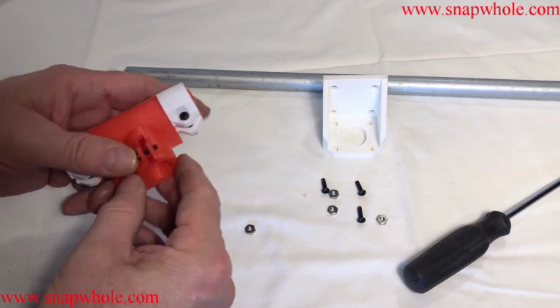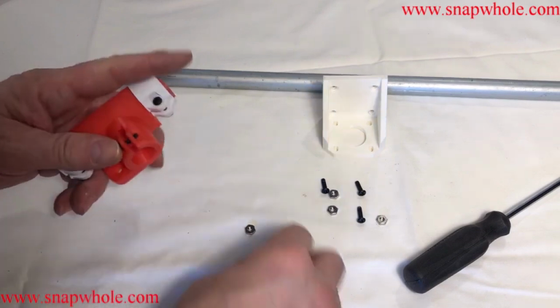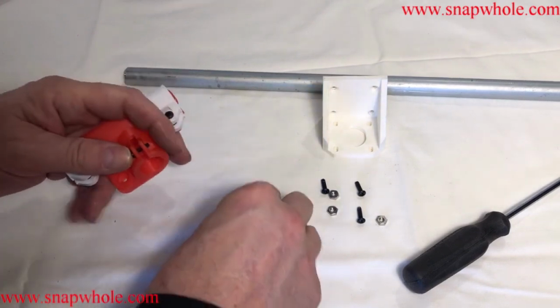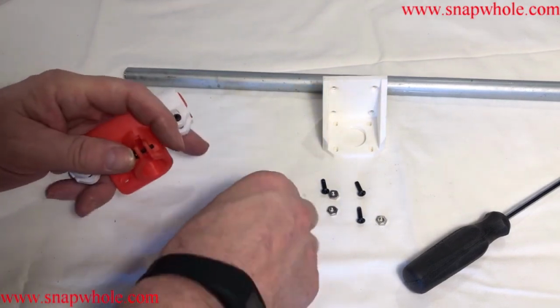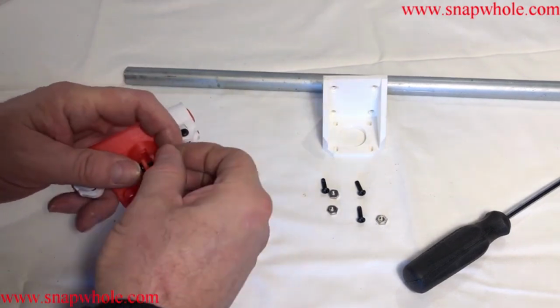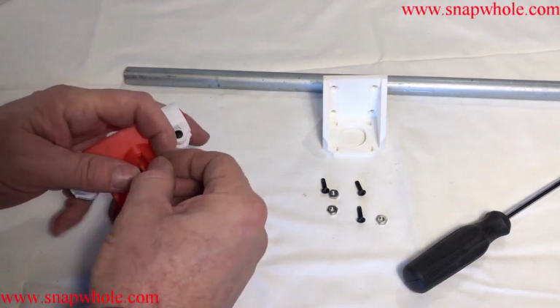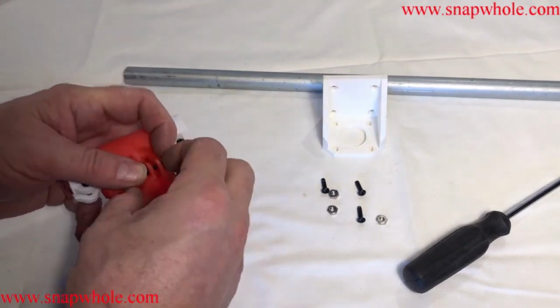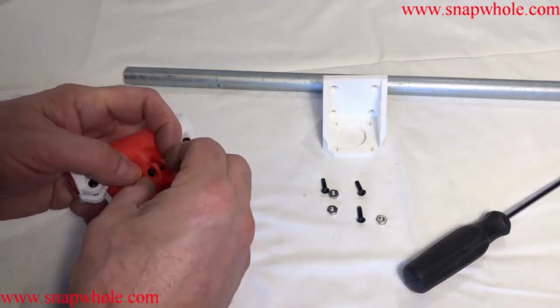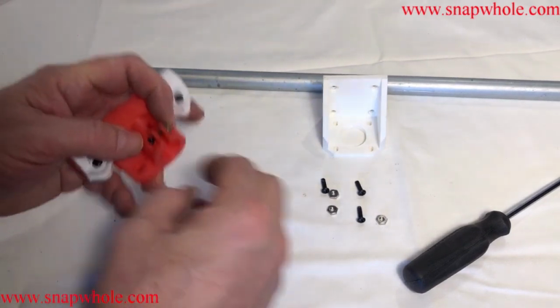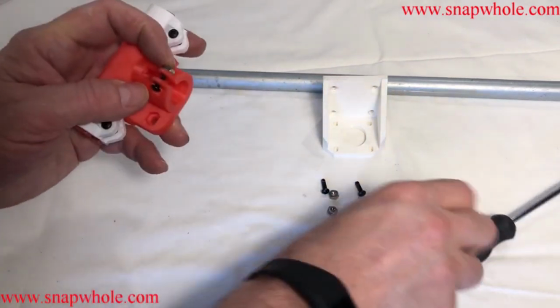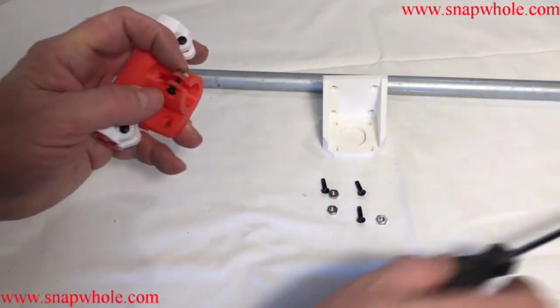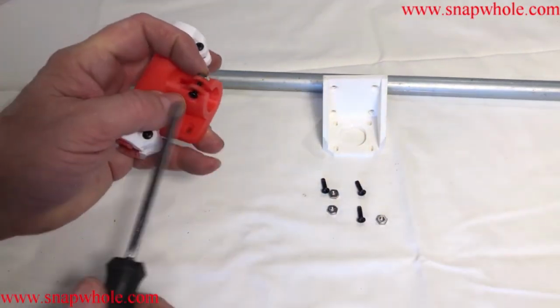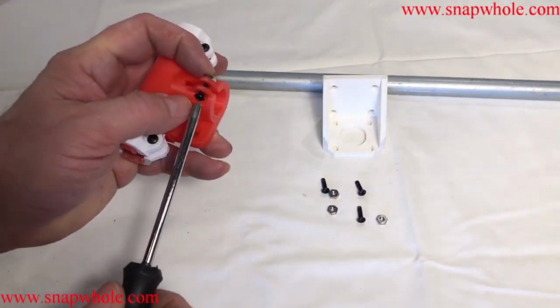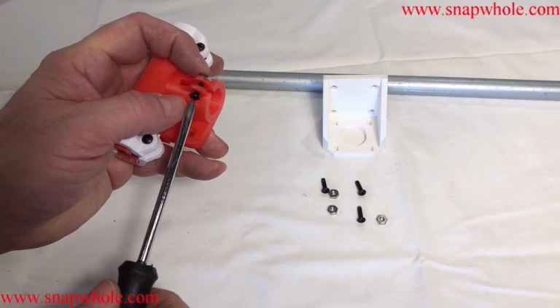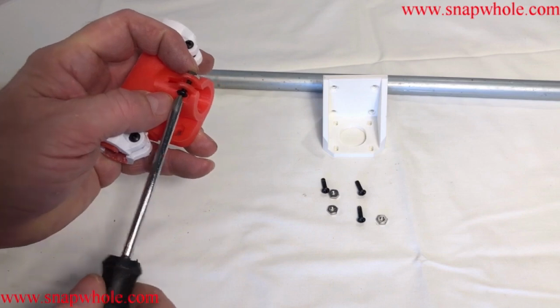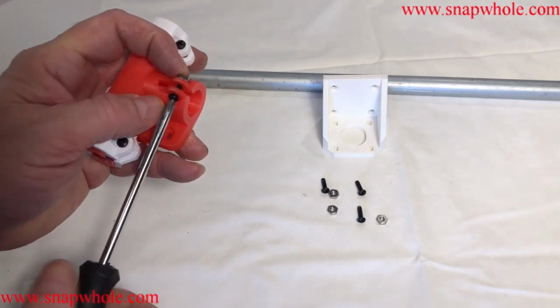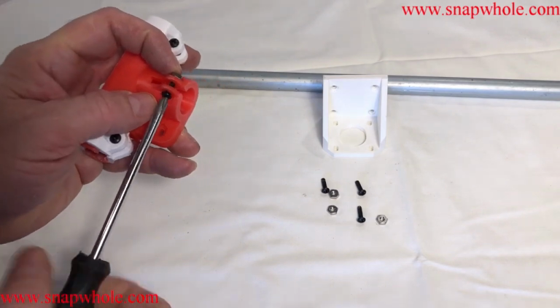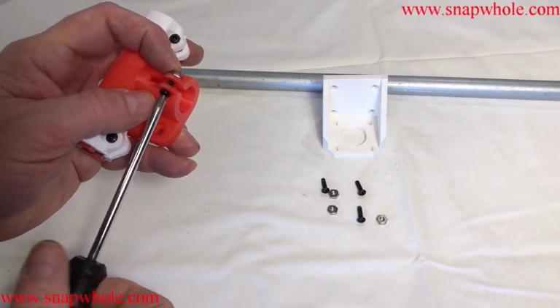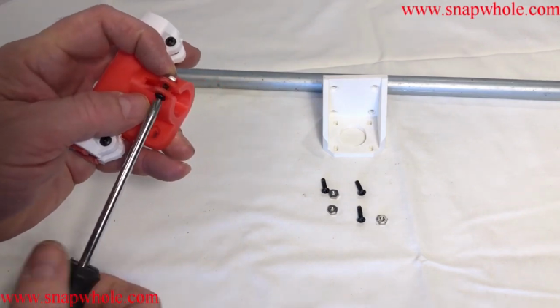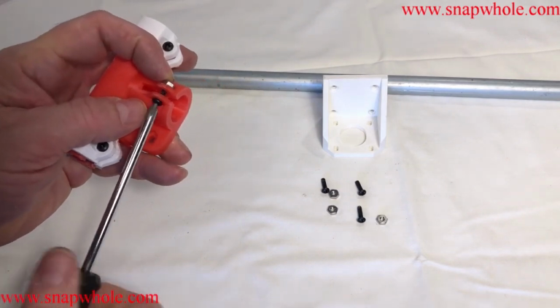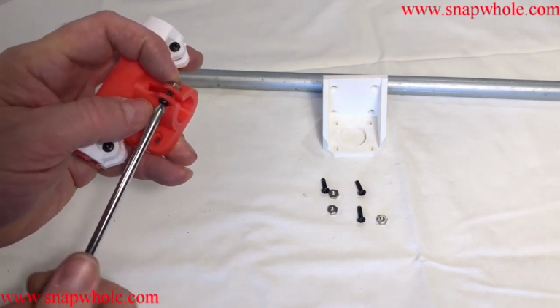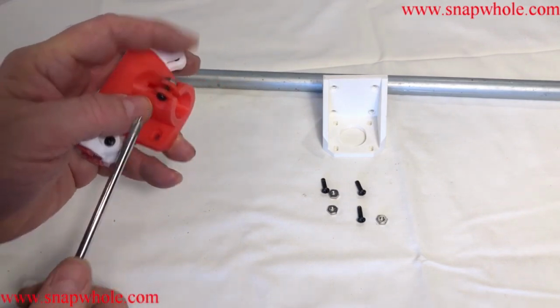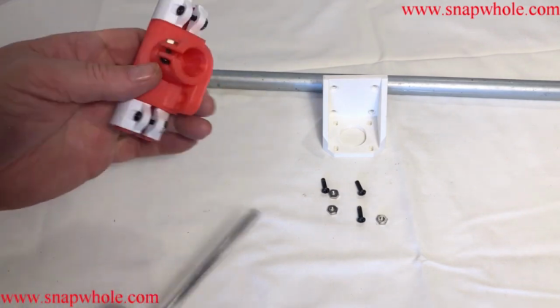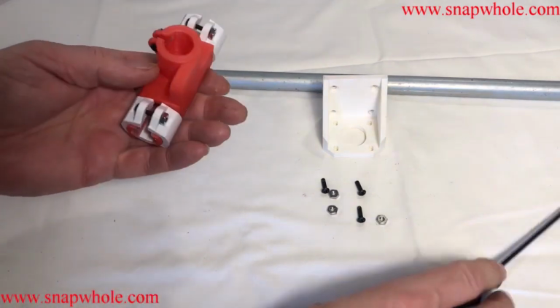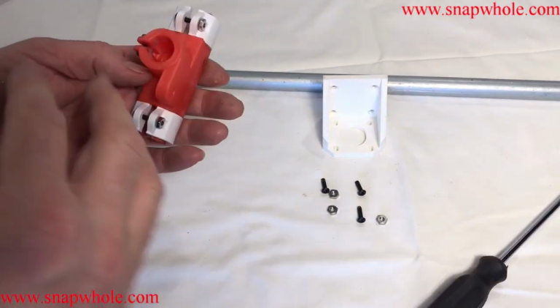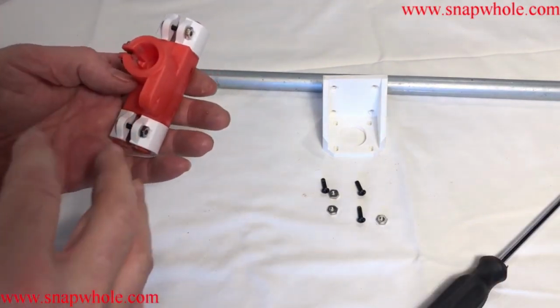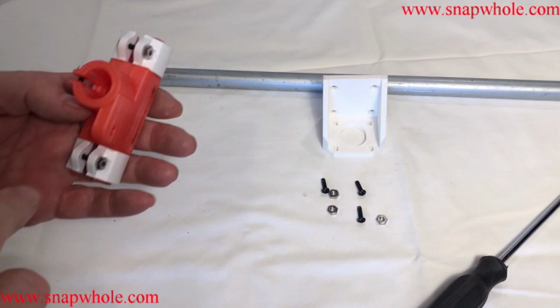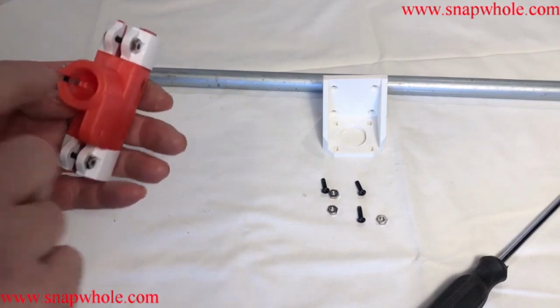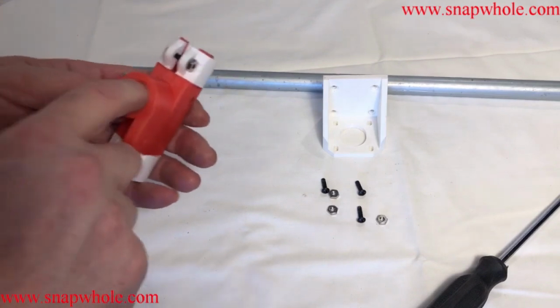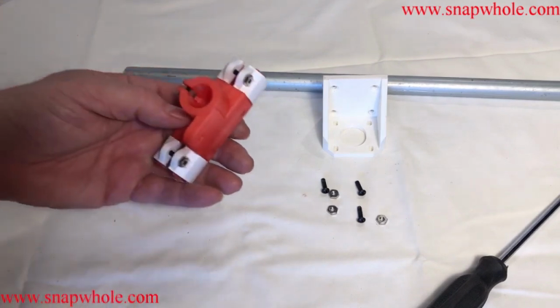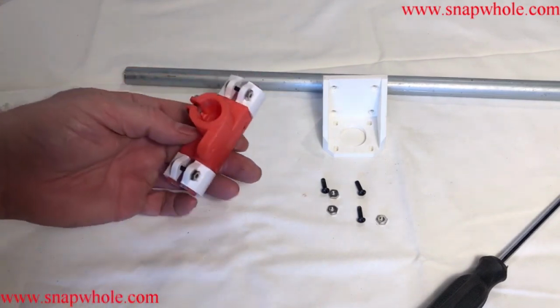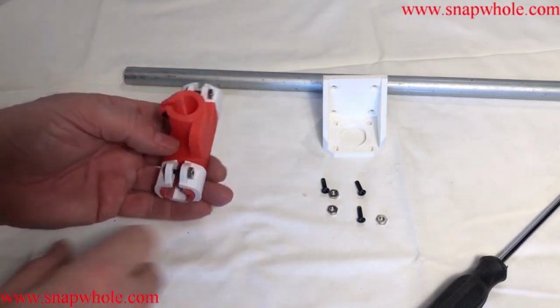Slide that in. Put a nut in place. Hold it with your finger and tighten it up — just enough to keep it in there. You don't want to compress that hole quite yet.